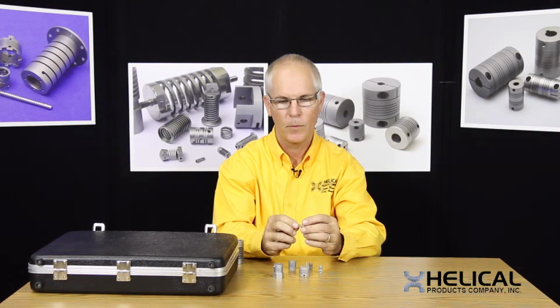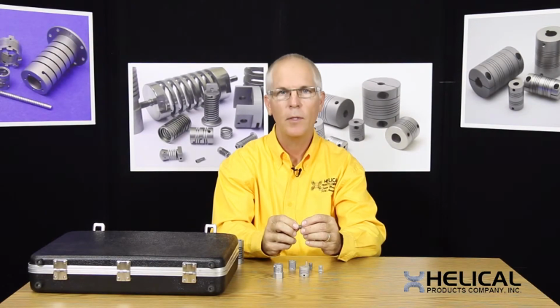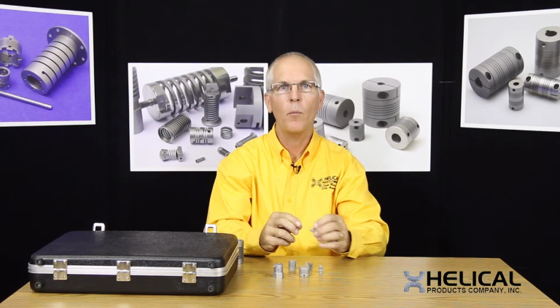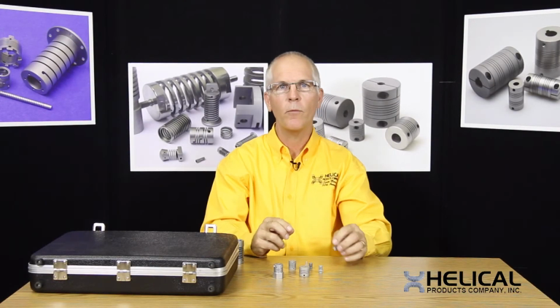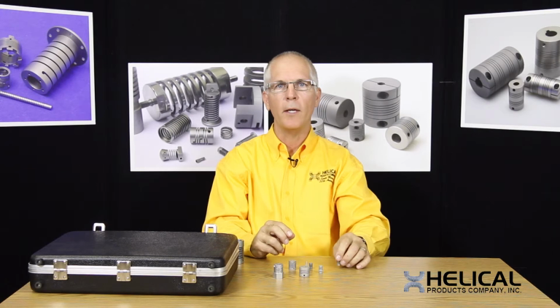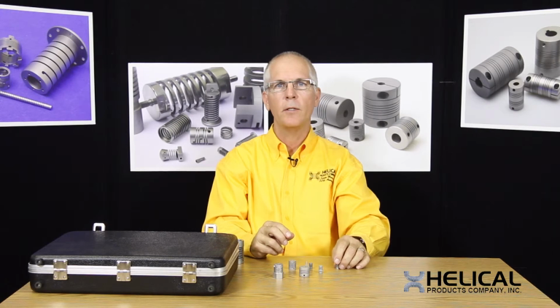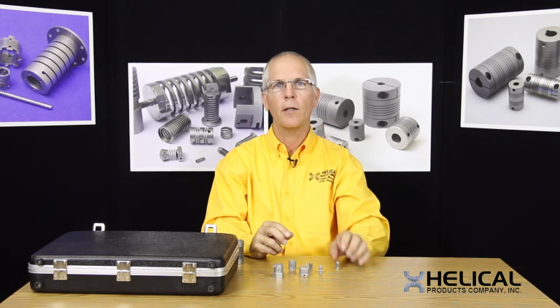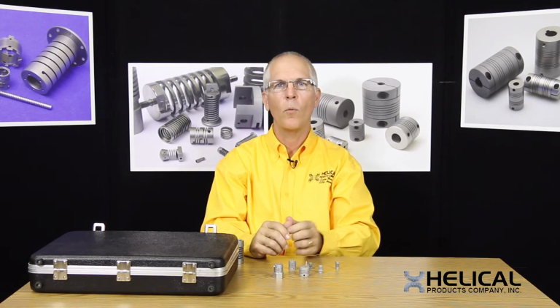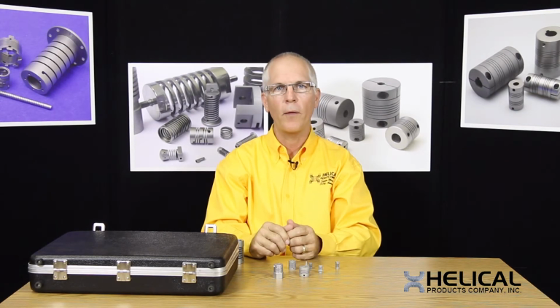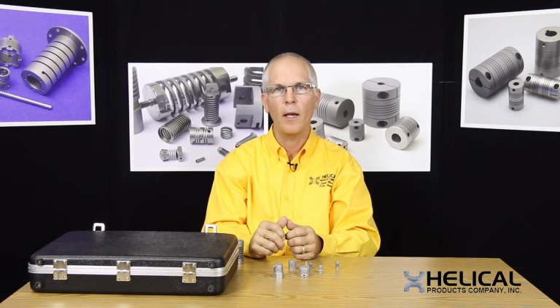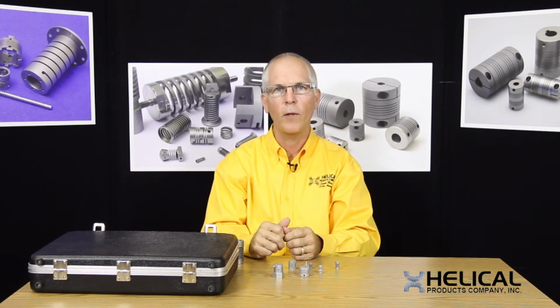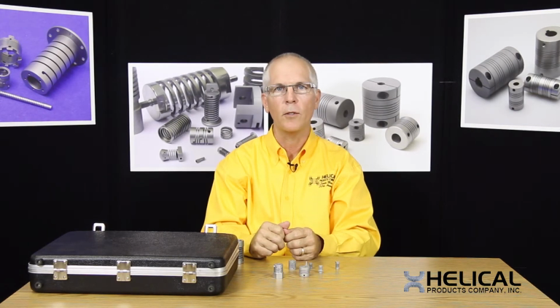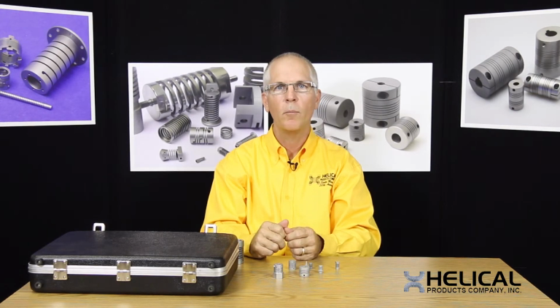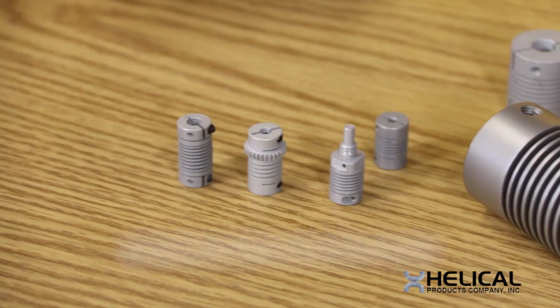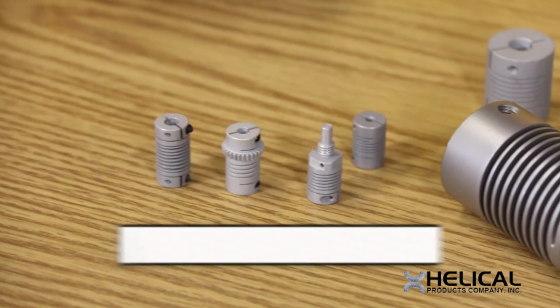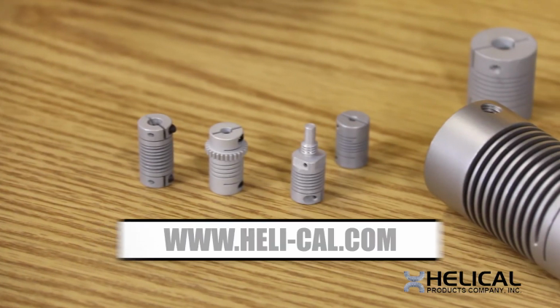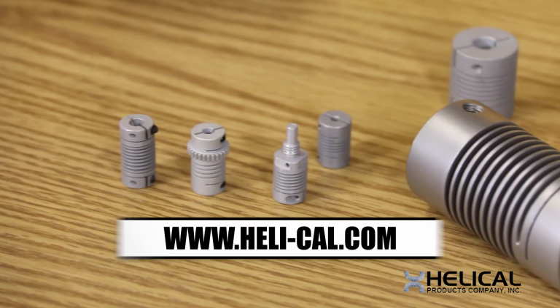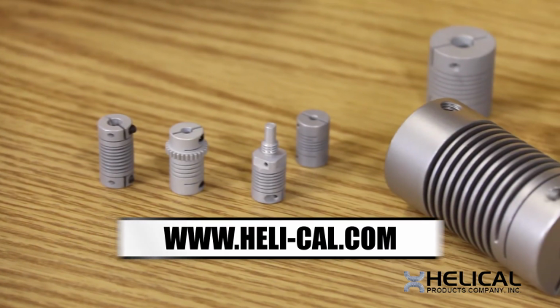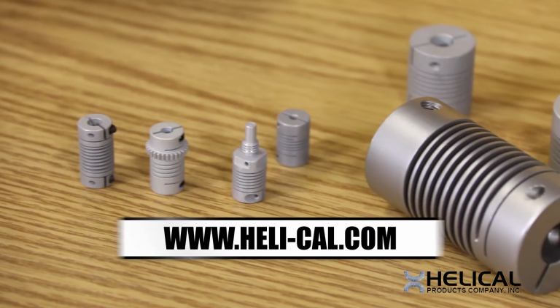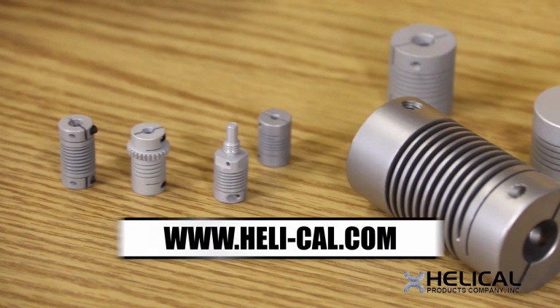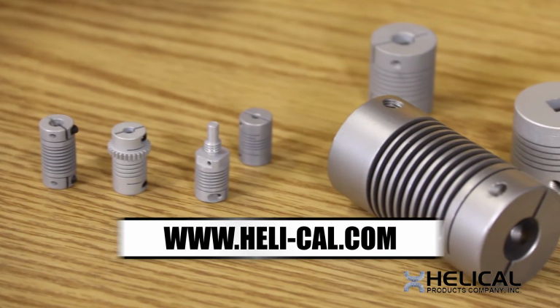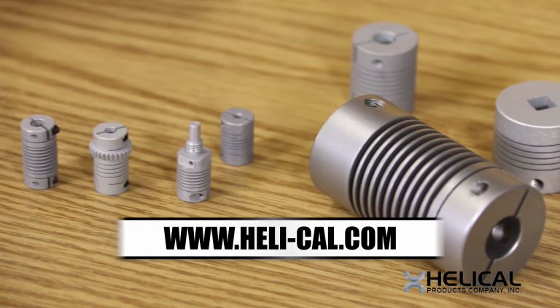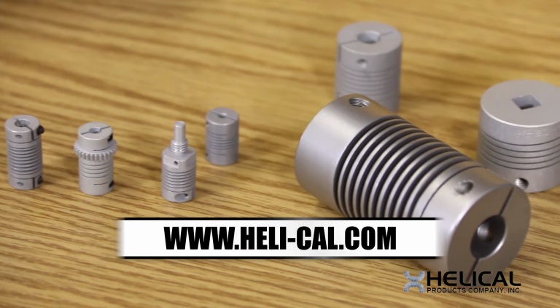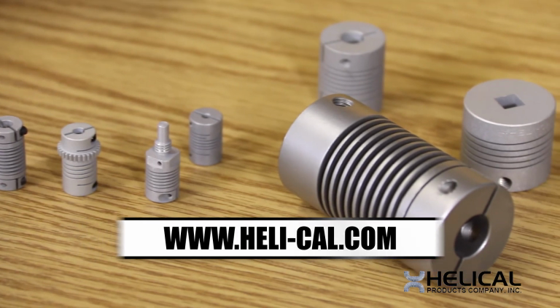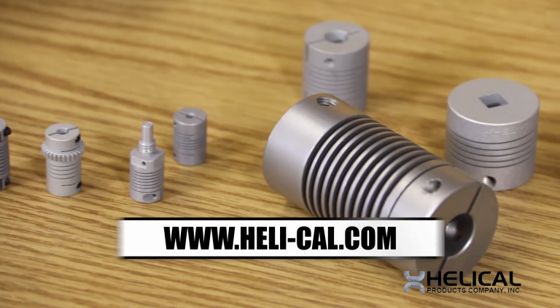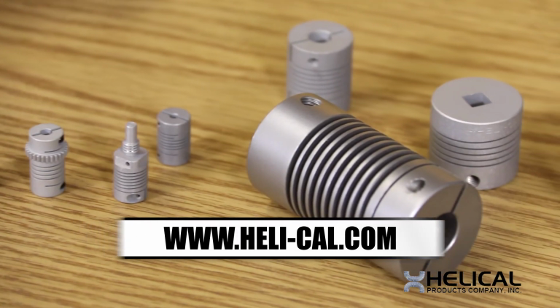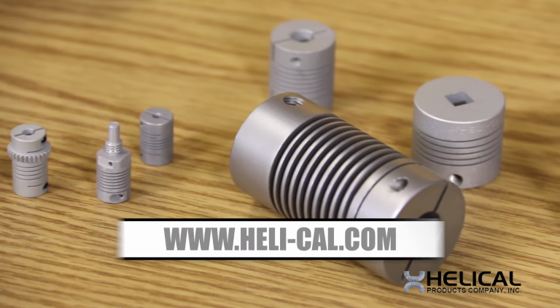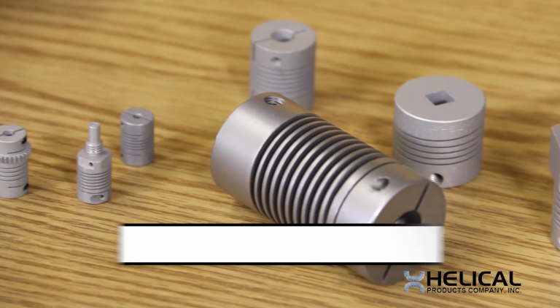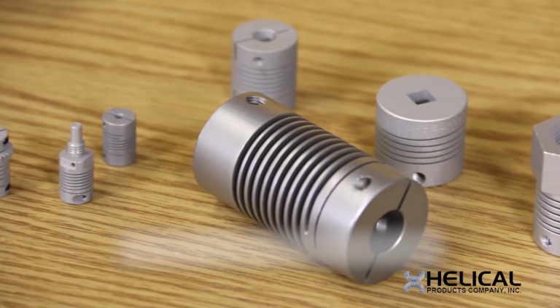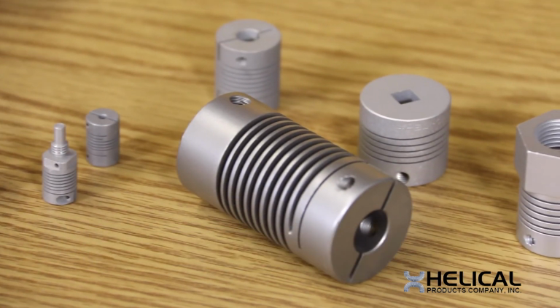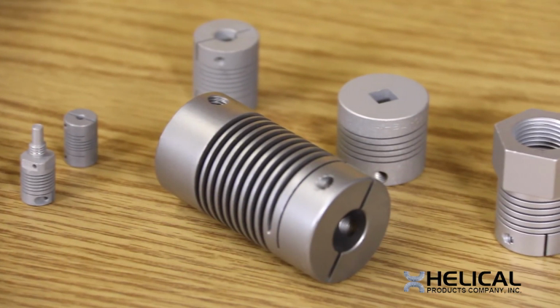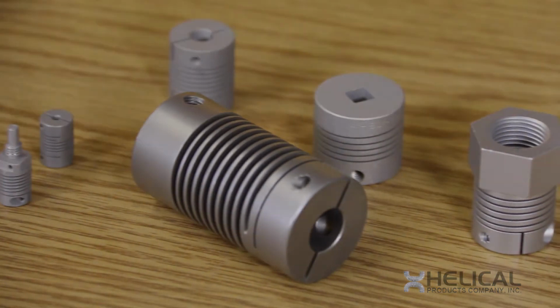To get more information and to learn more about the helical flexure, please log on to our website at Healy-Cal.com. Thank you and make it a great day.